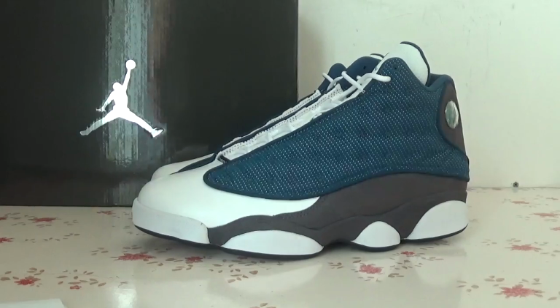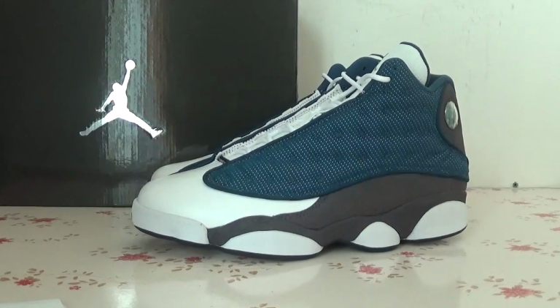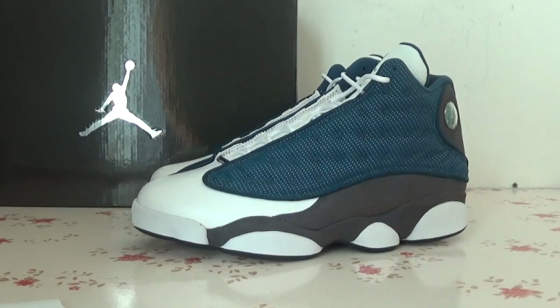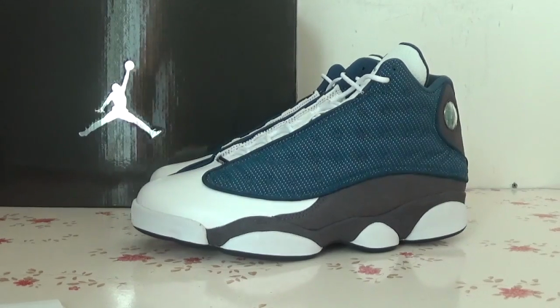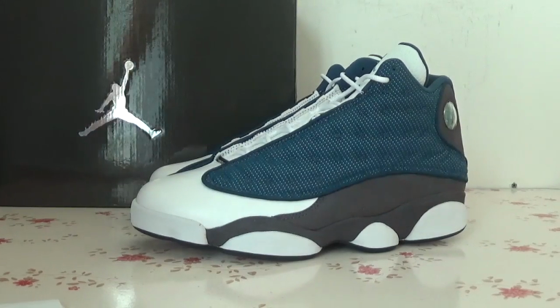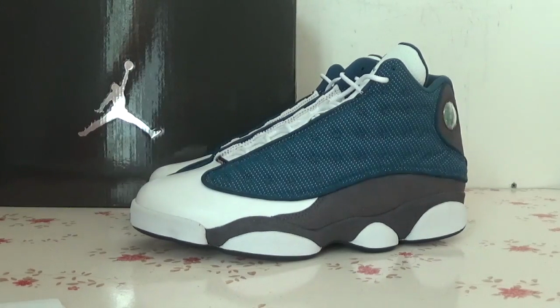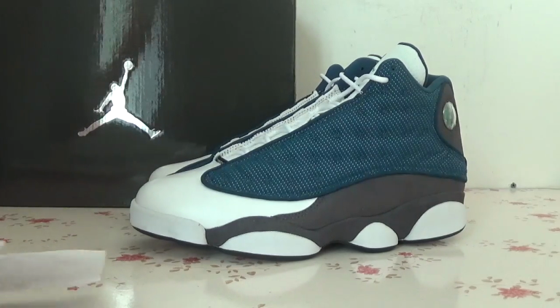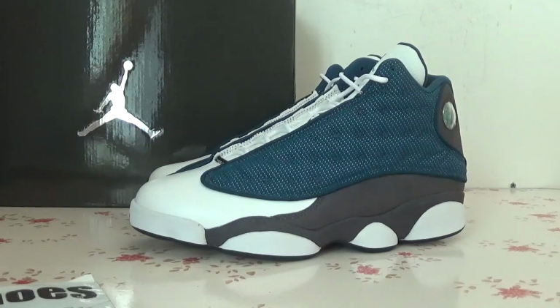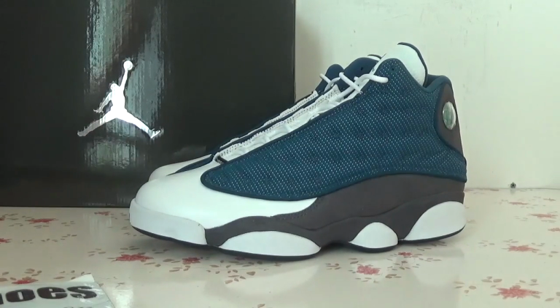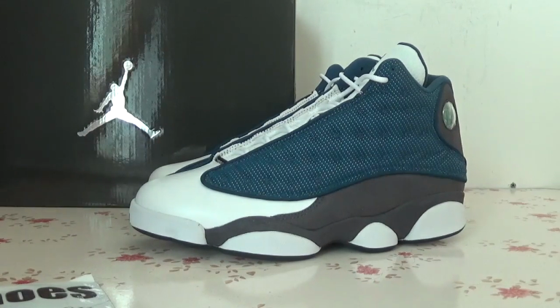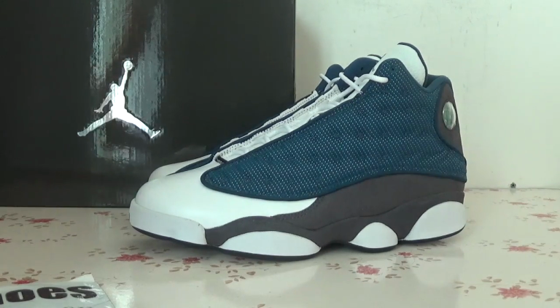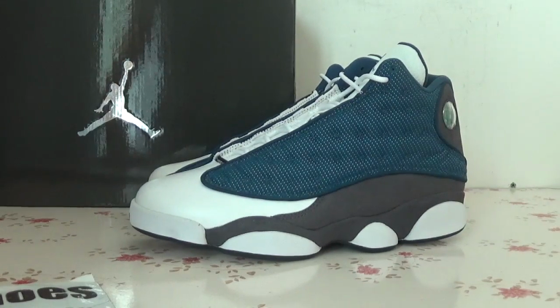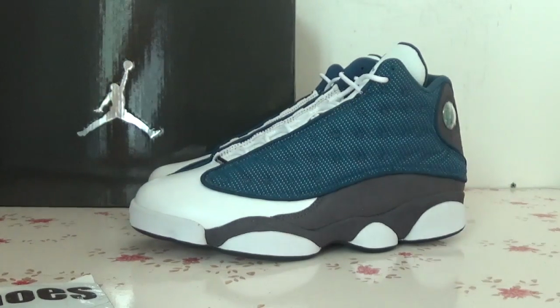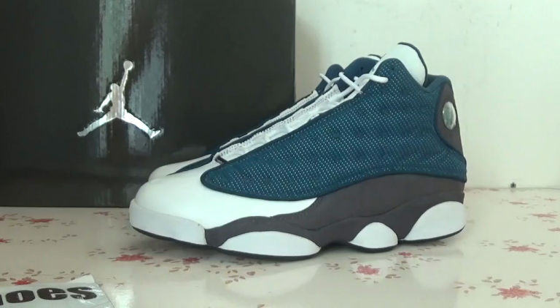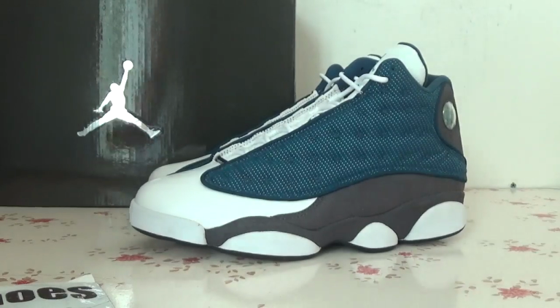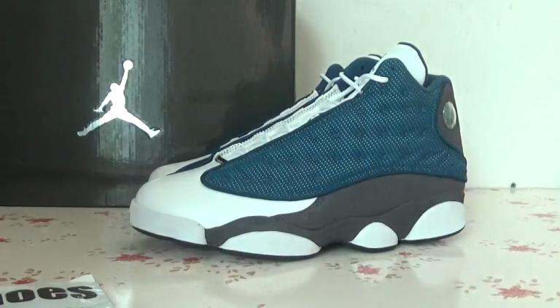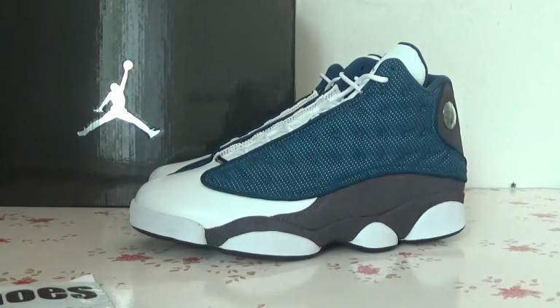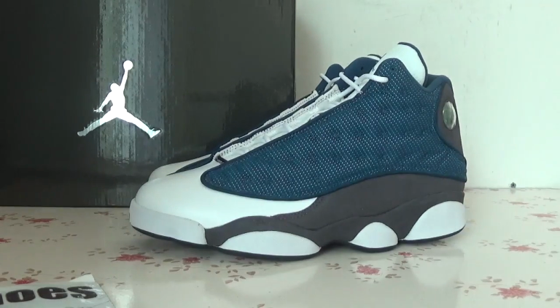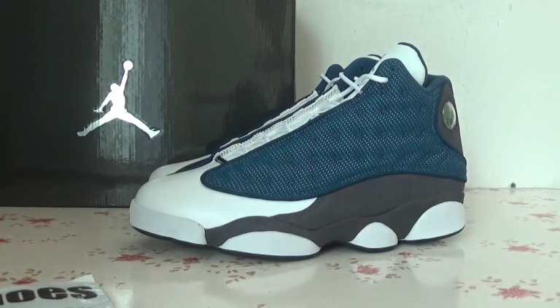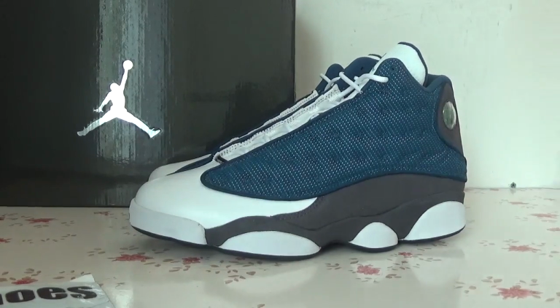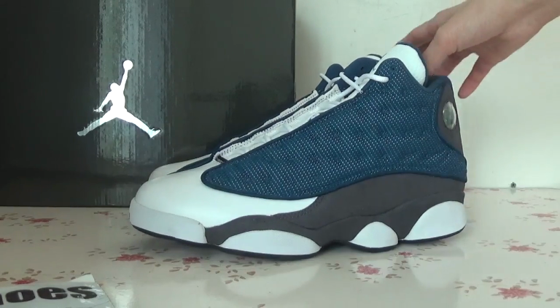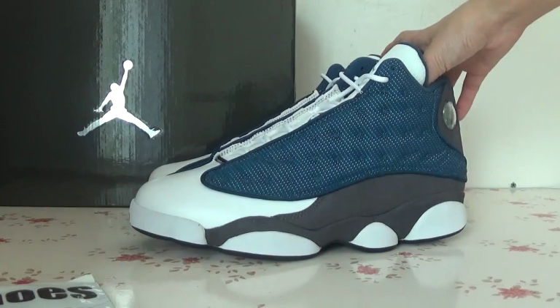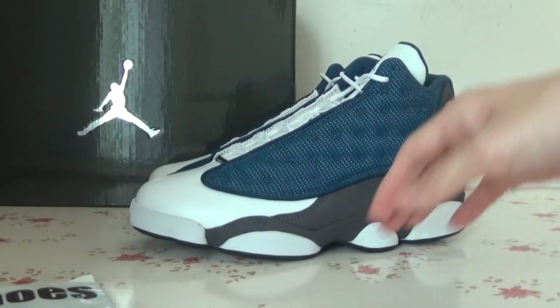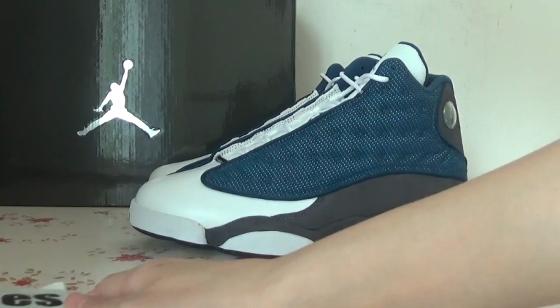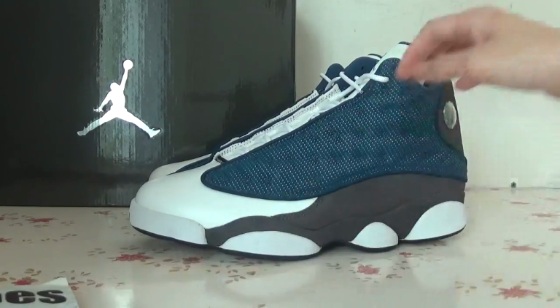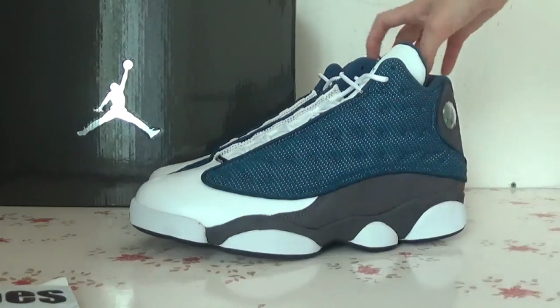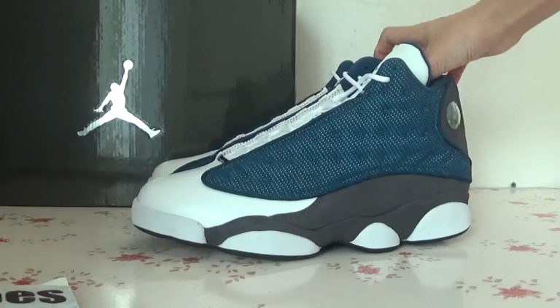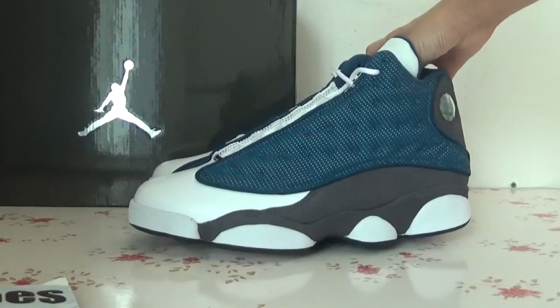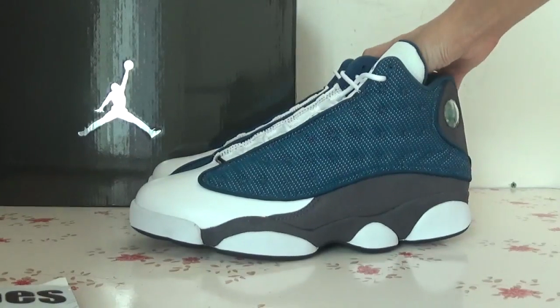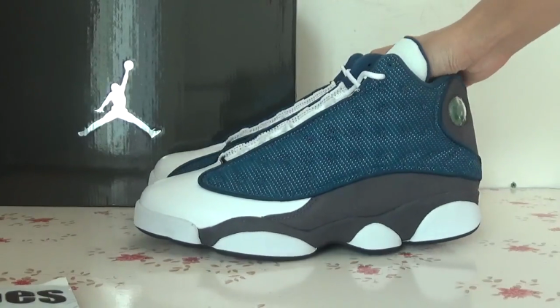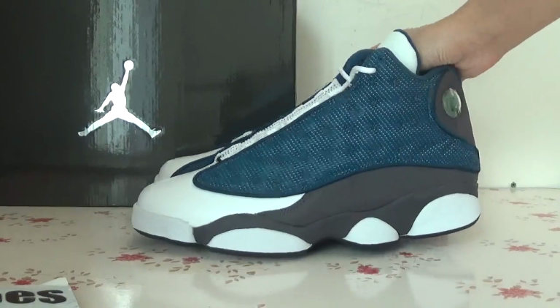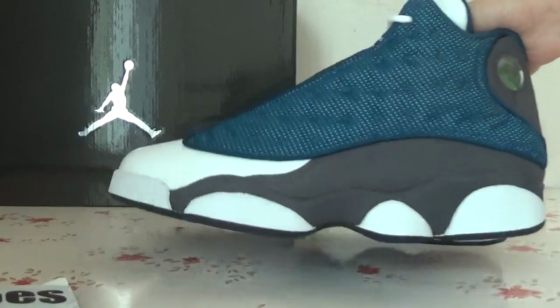Nice to see you, this is Fiona from Lutensource.cm. Now I'd like to show you the LJ13 print to you guys.